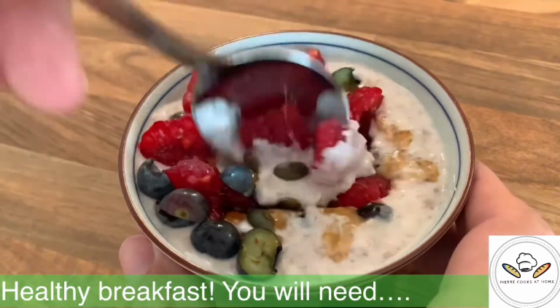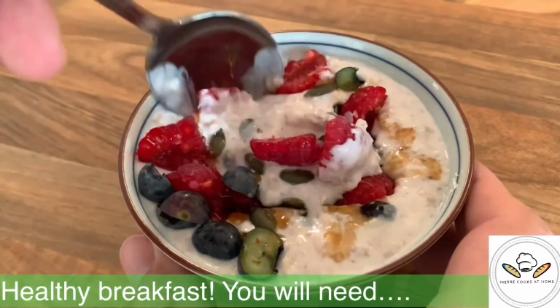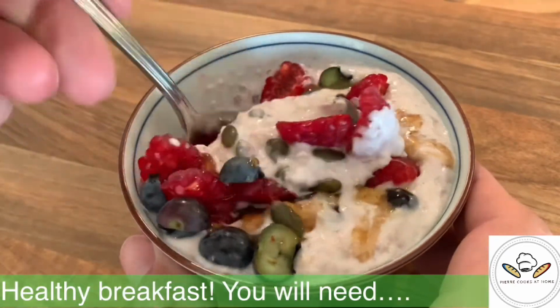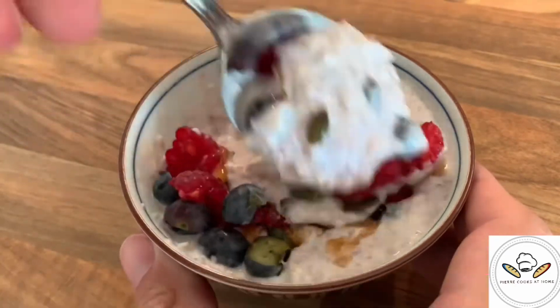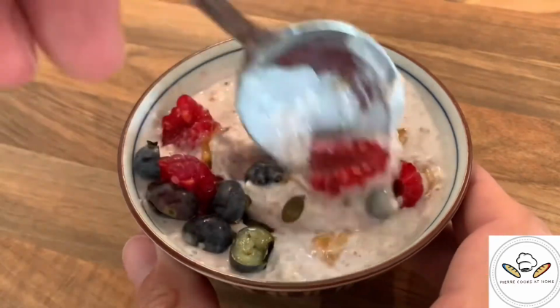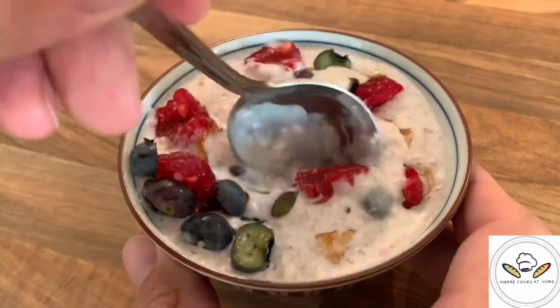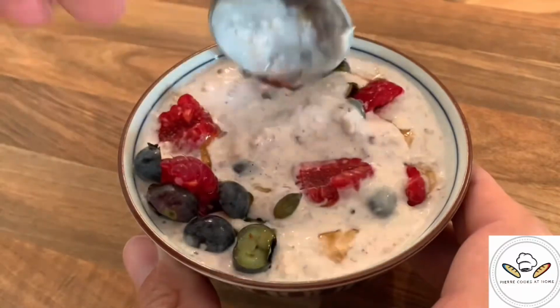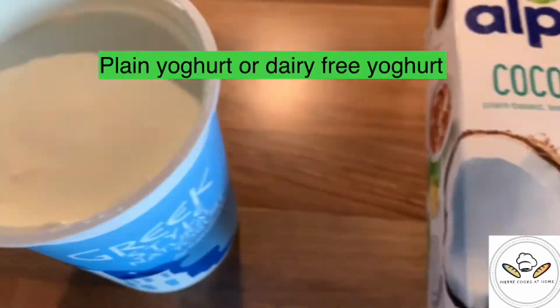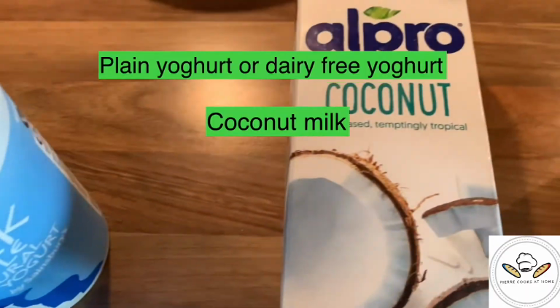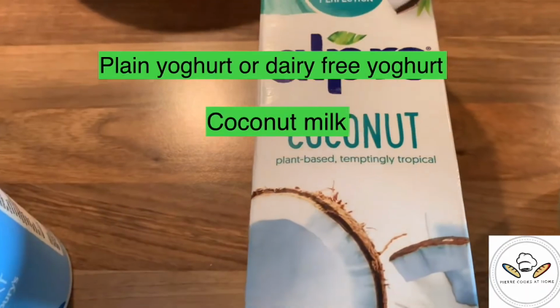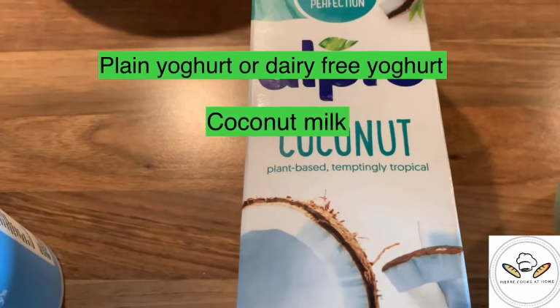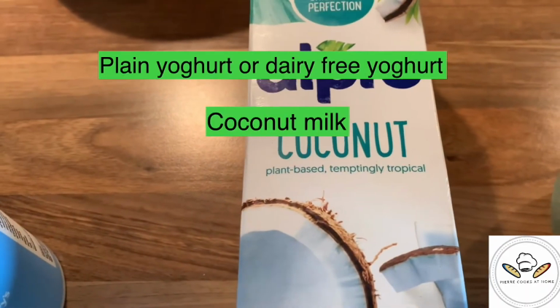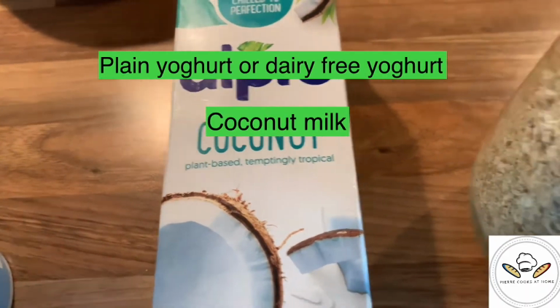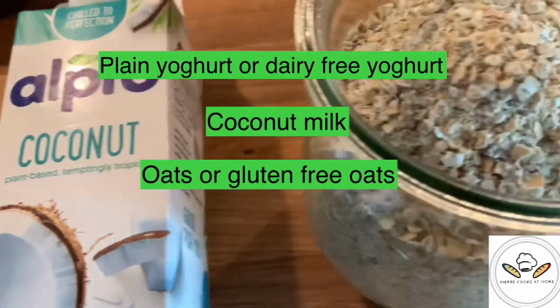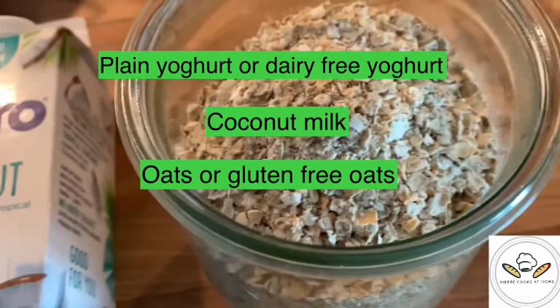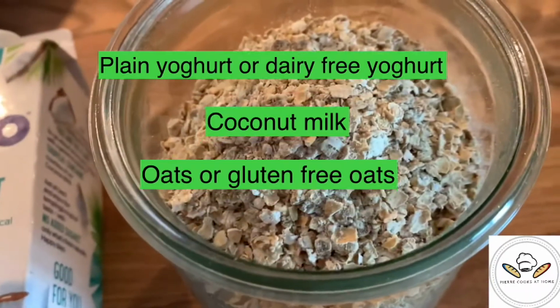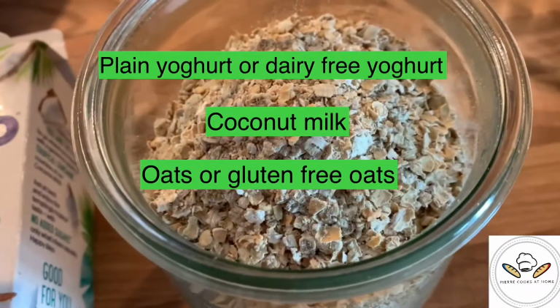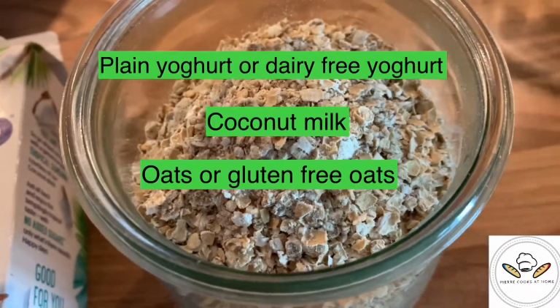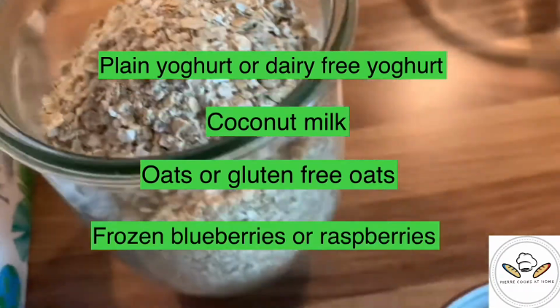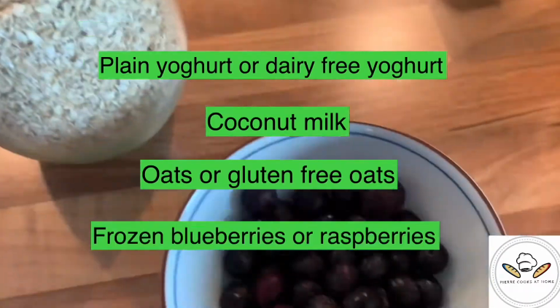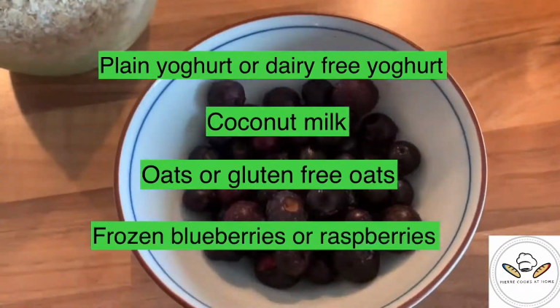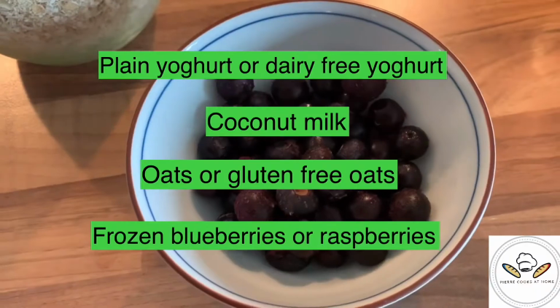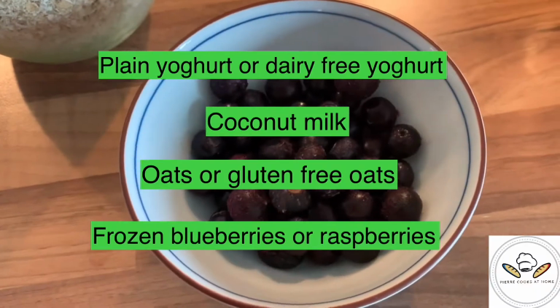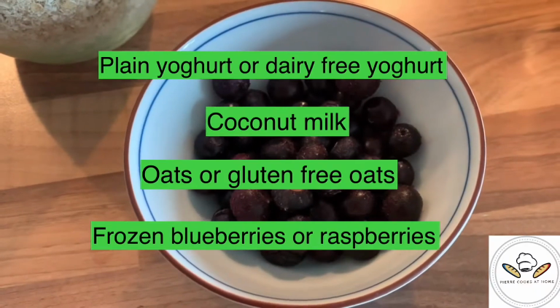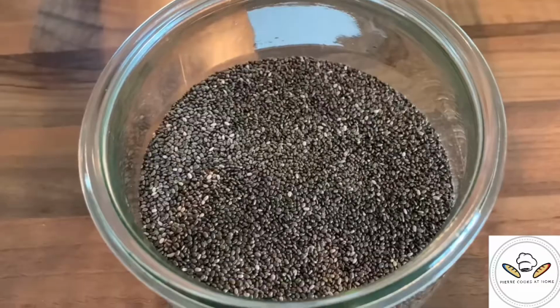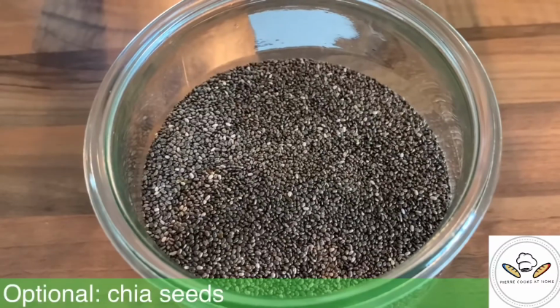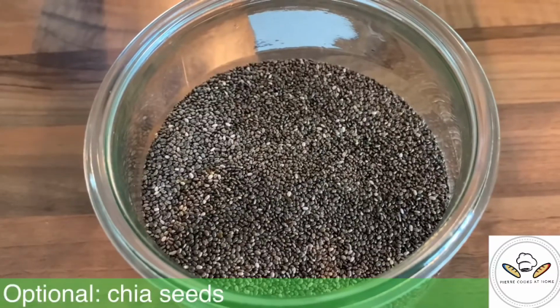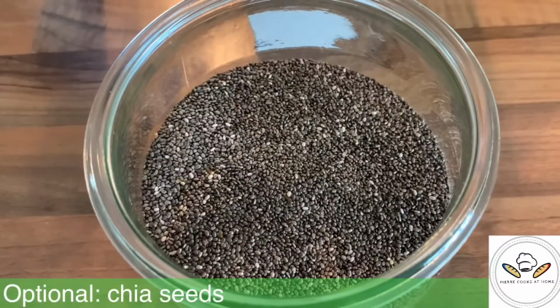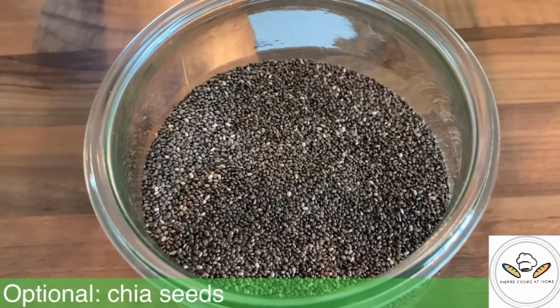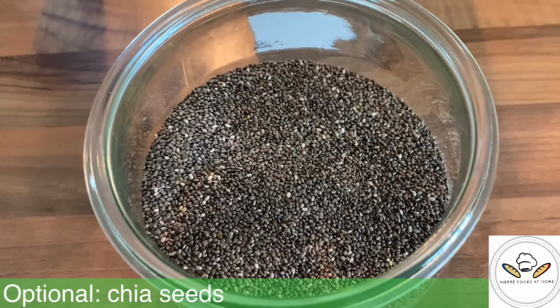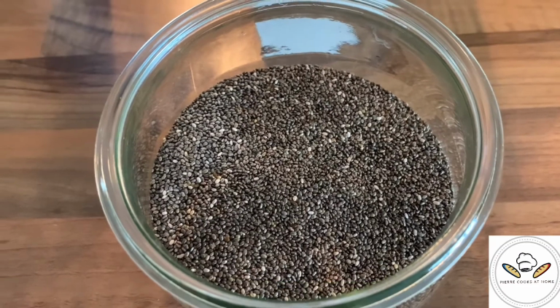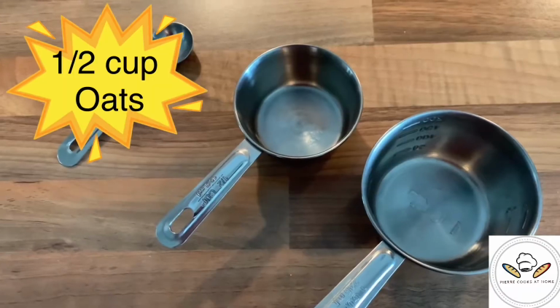You will just need to combine ingredients such as plain yogurt, coconut milk, oats, and frozen blueberries, and let the fridge do the work. That's it — nice and easy.